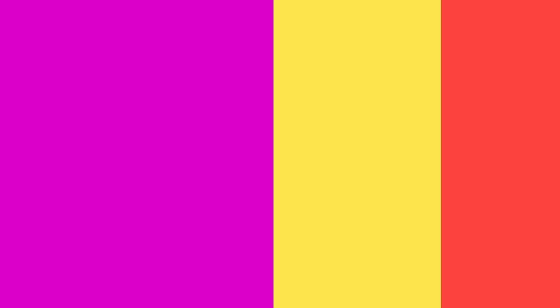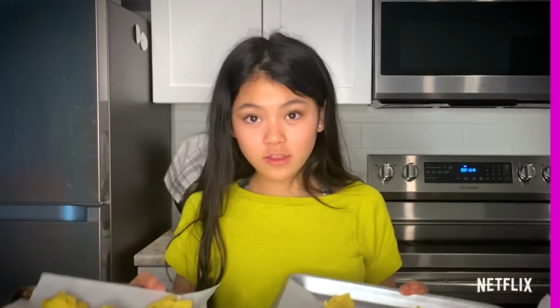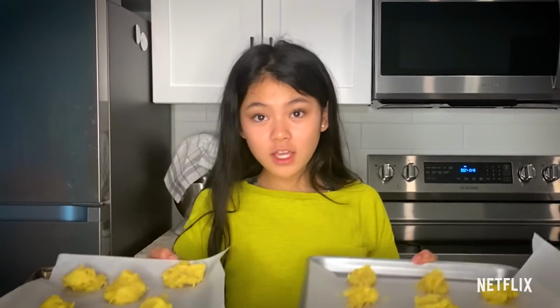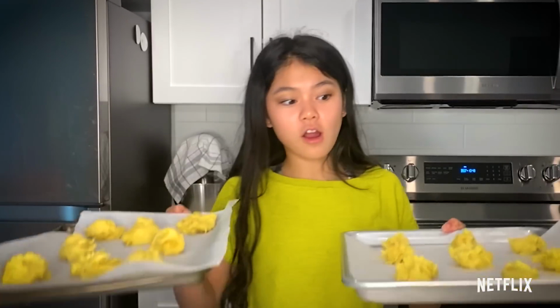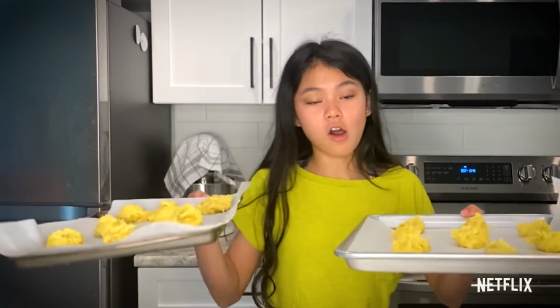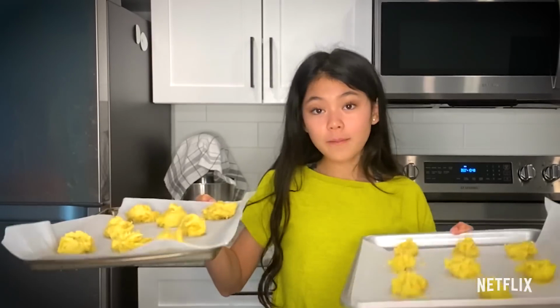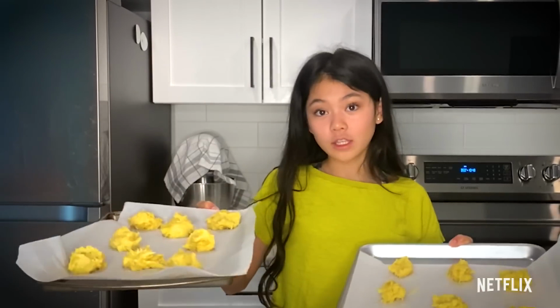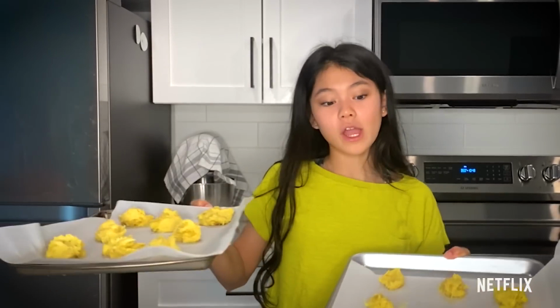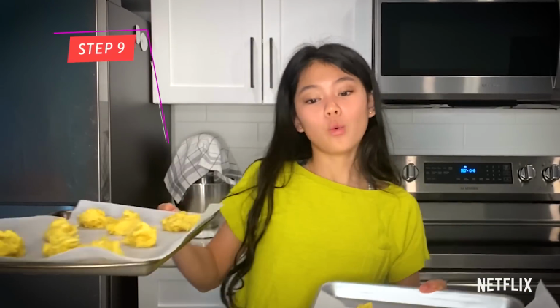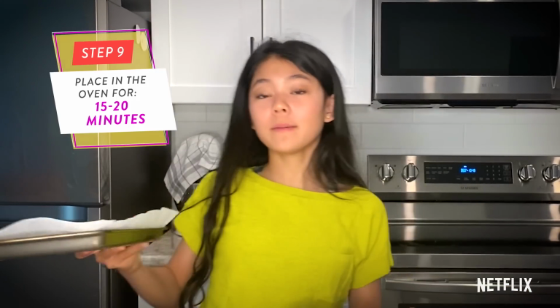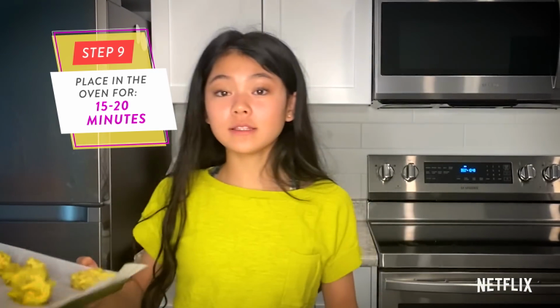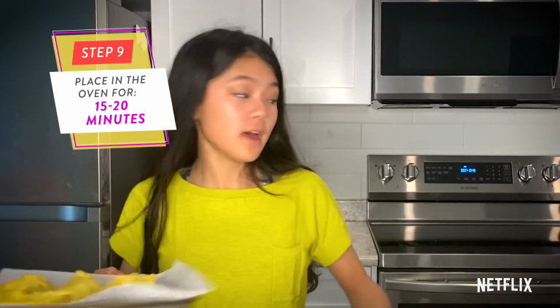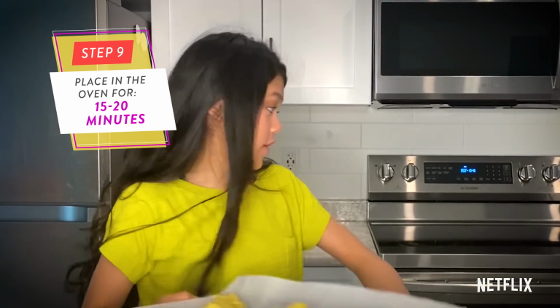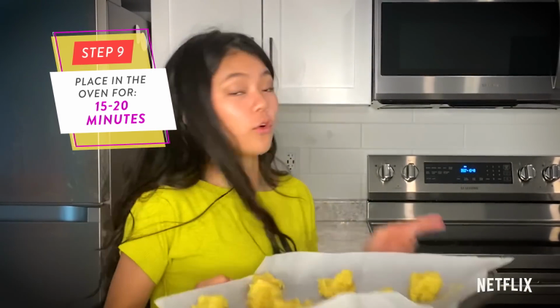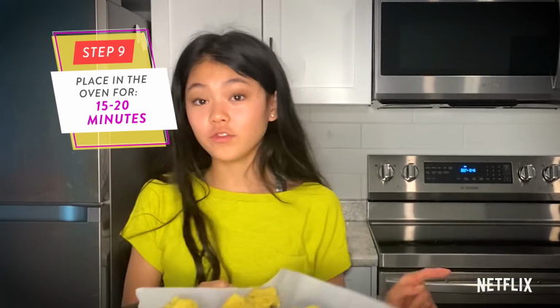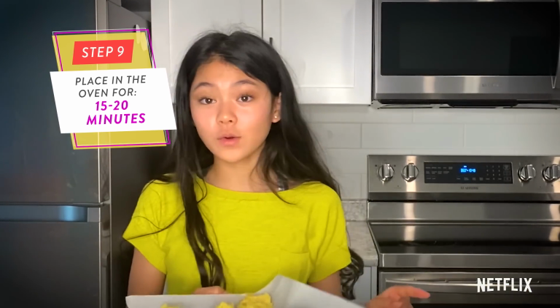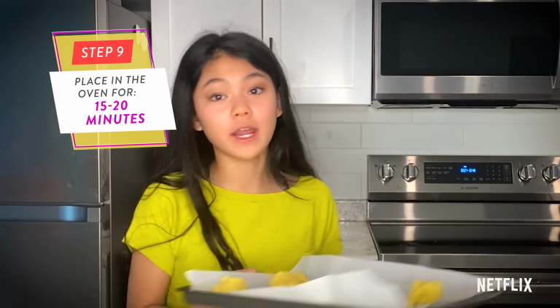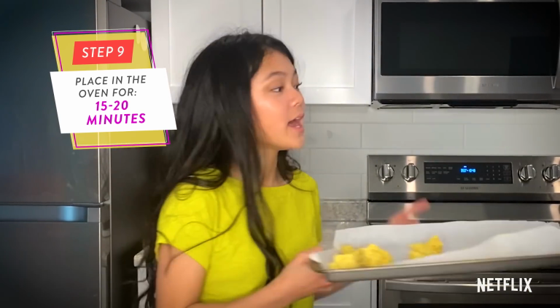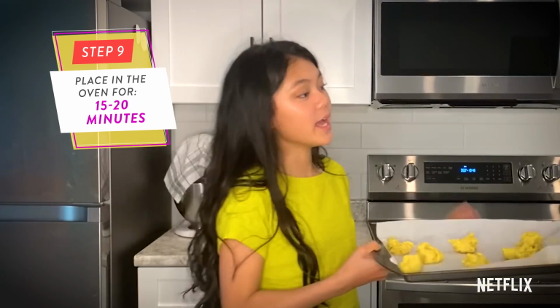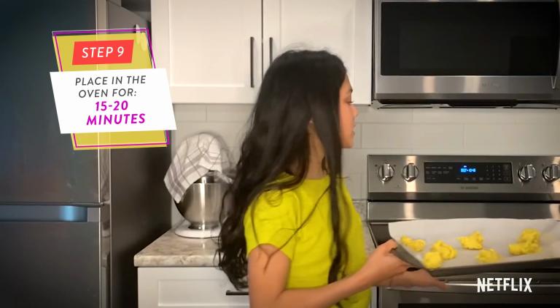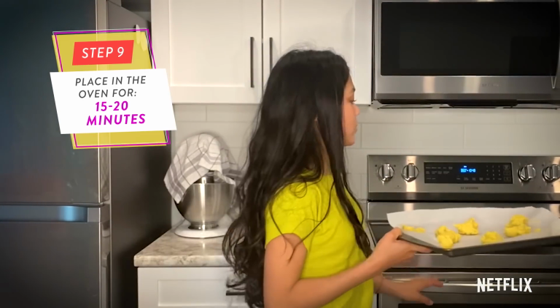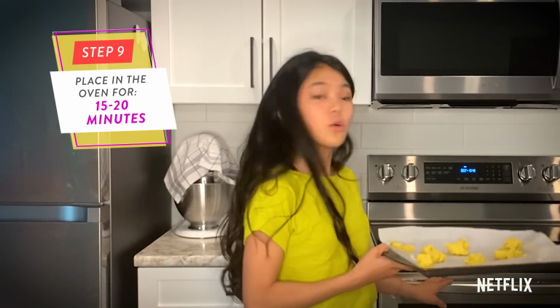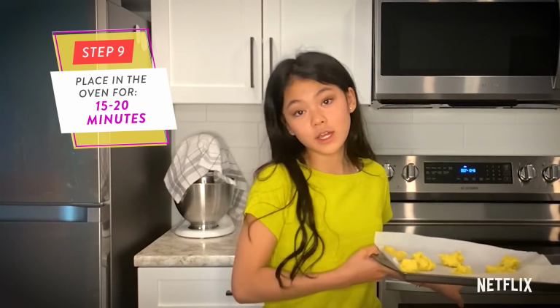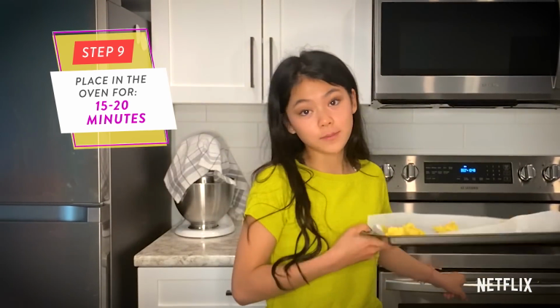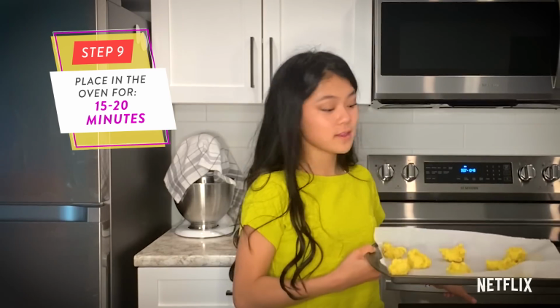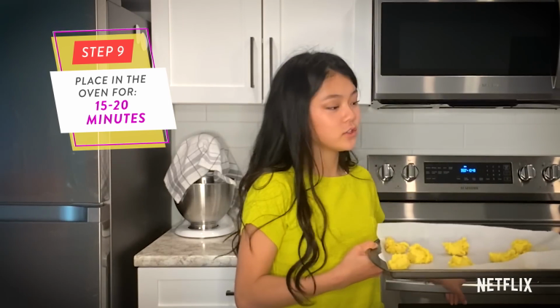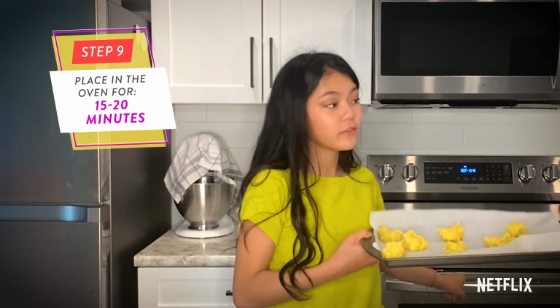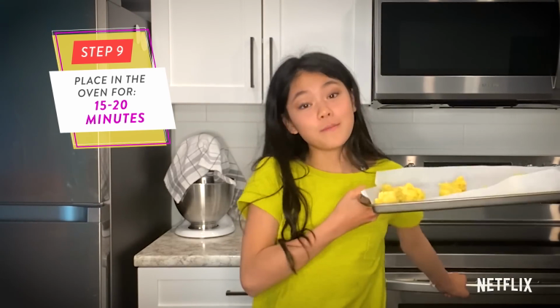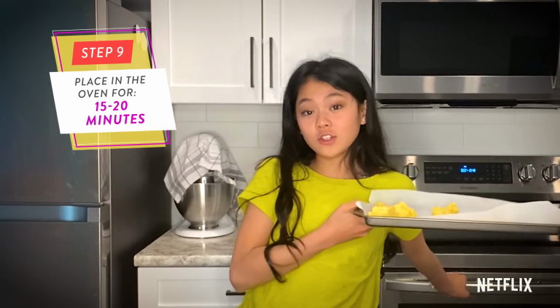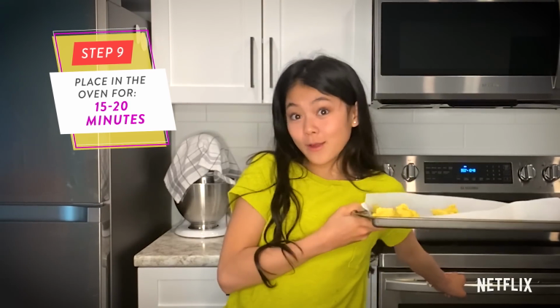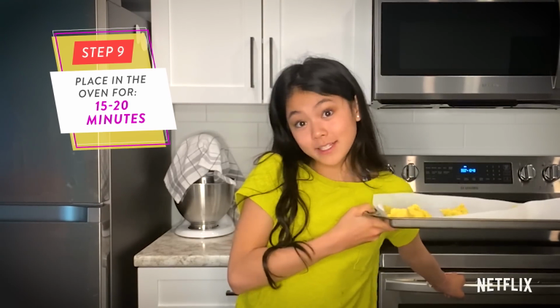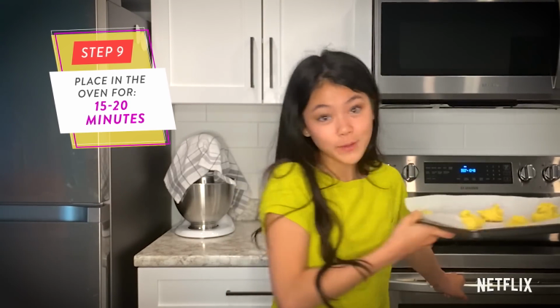Now that the cookies are all on our baking tray, we're going to put these in the oven for 15 to 20 minutes. And if you're not old enough to put these in the oven yourself, make sure you get your parents to help you.